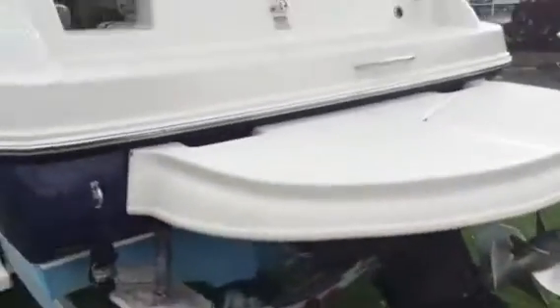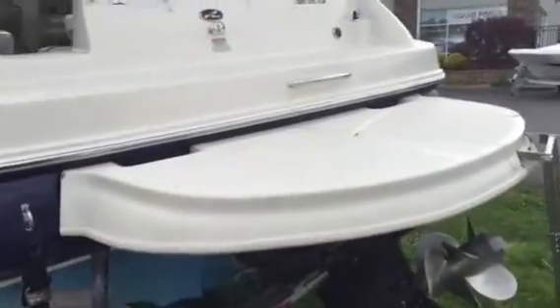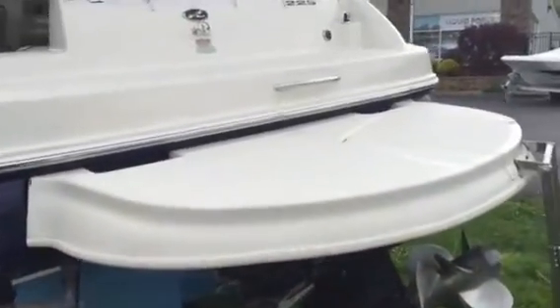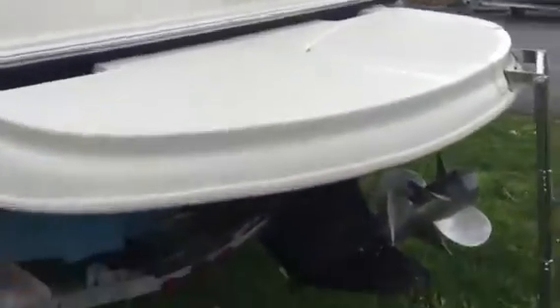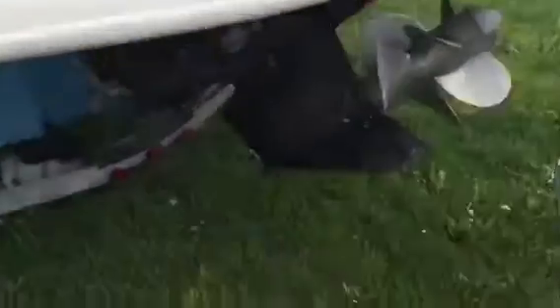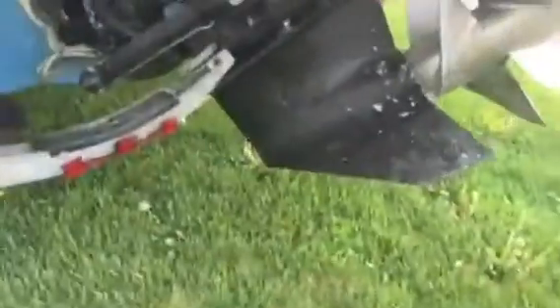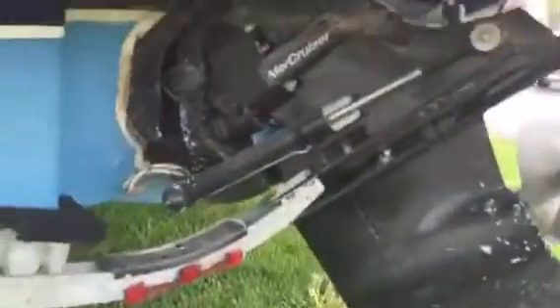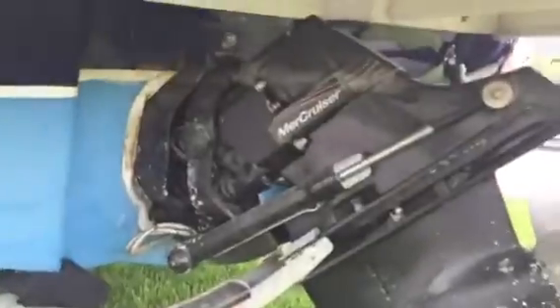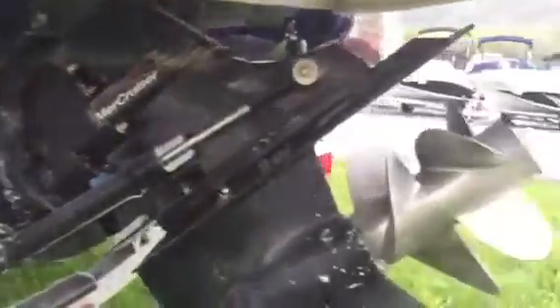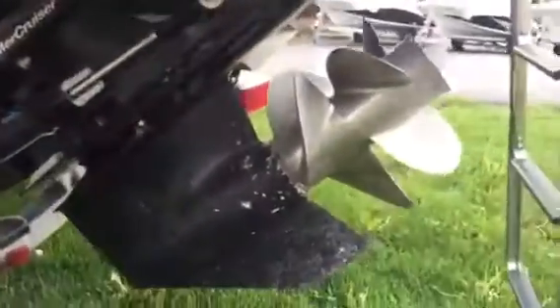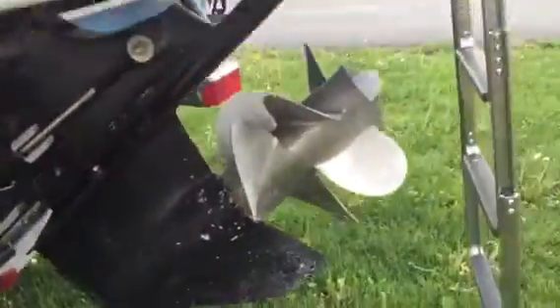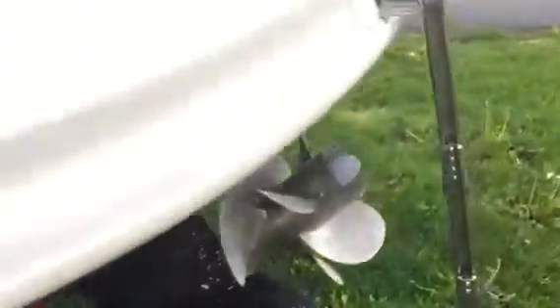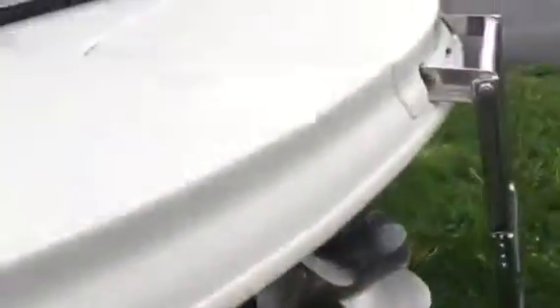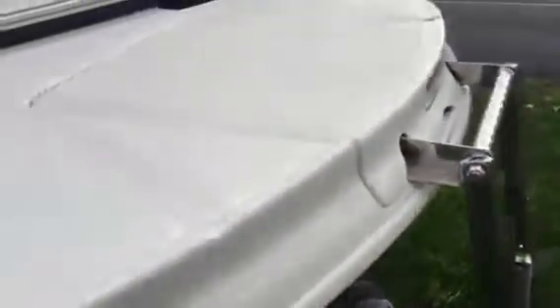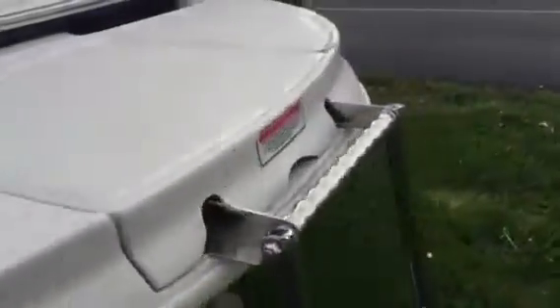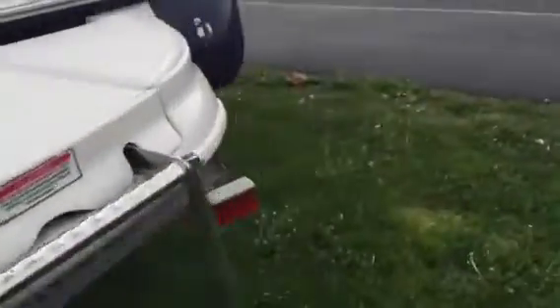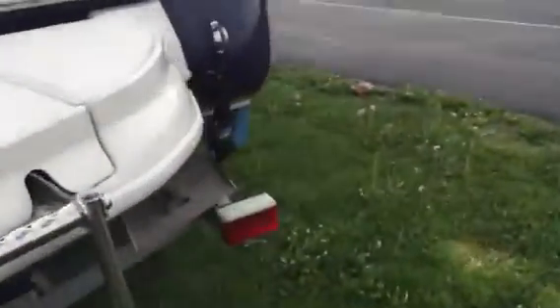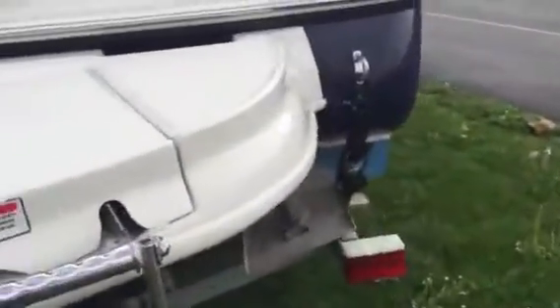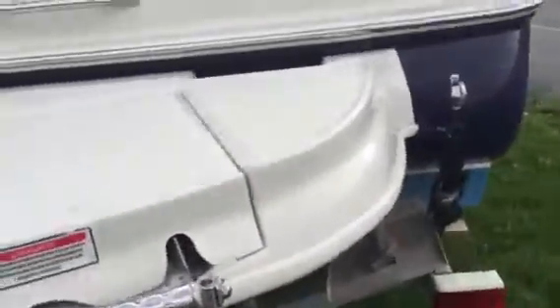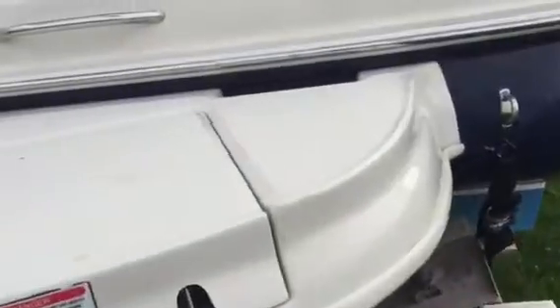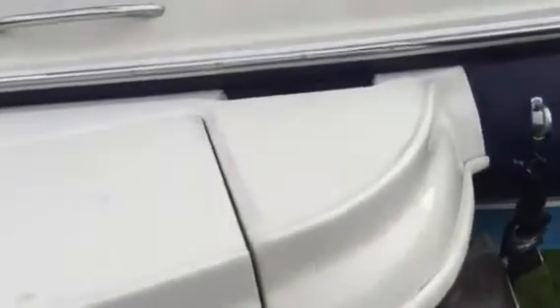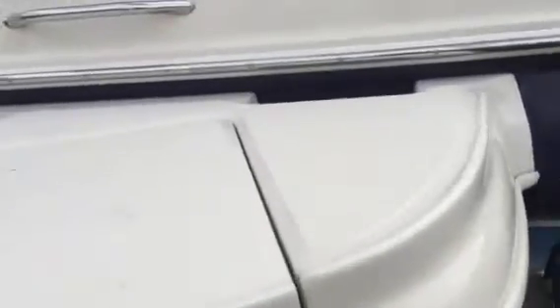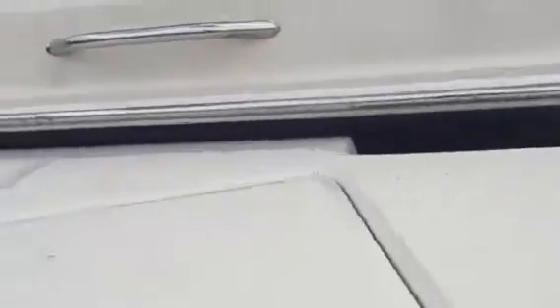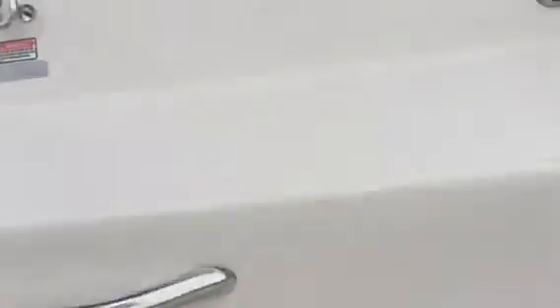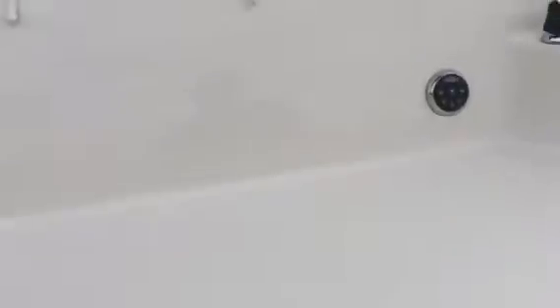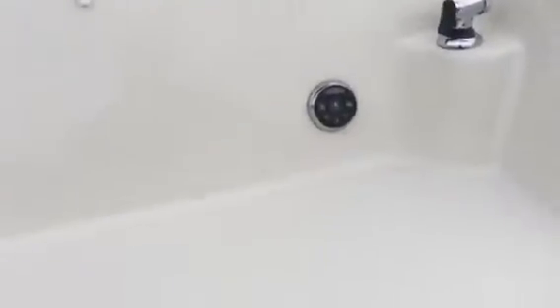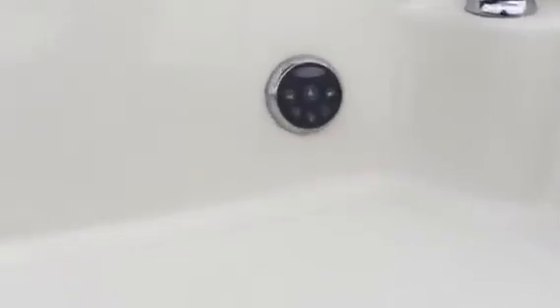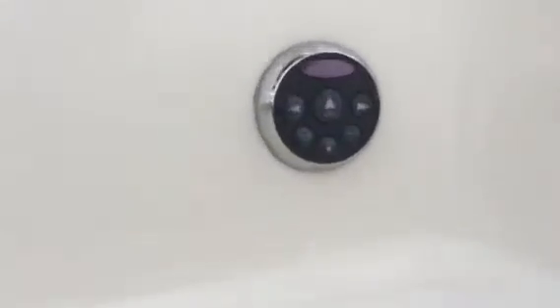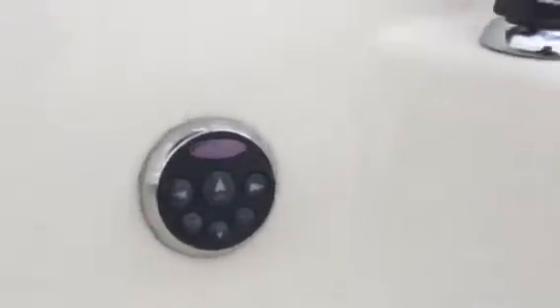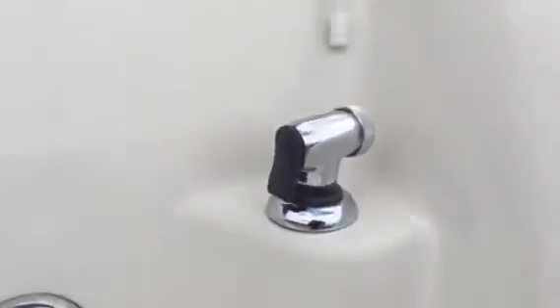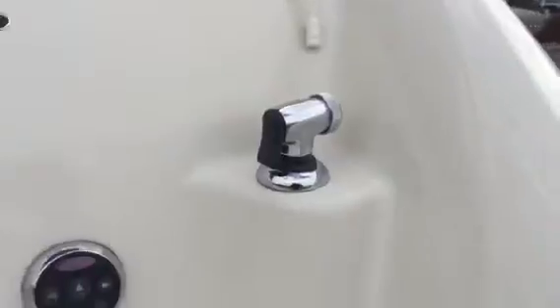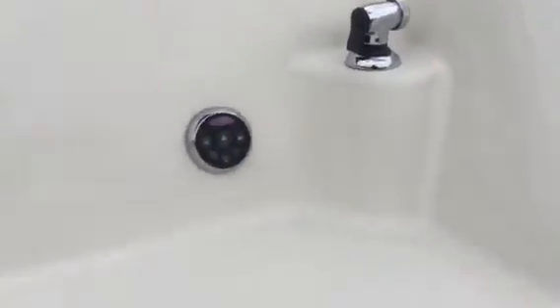Extended swim platform. Bravo 3 outdrive. This has the 5.0 MPI, MerCruiser 260 horsepower. Transom stereo remote and transom shower.